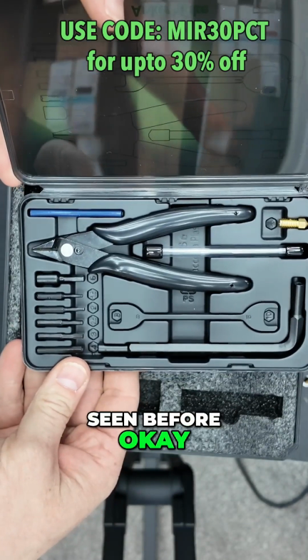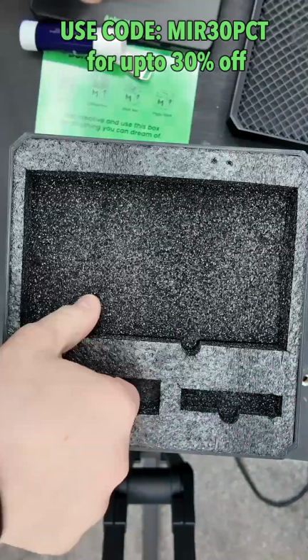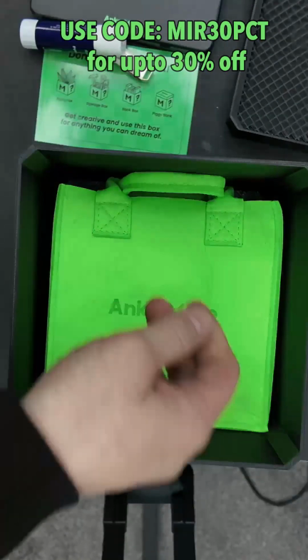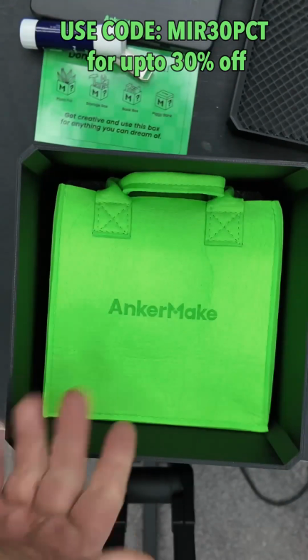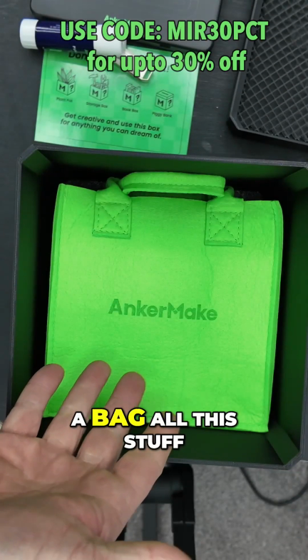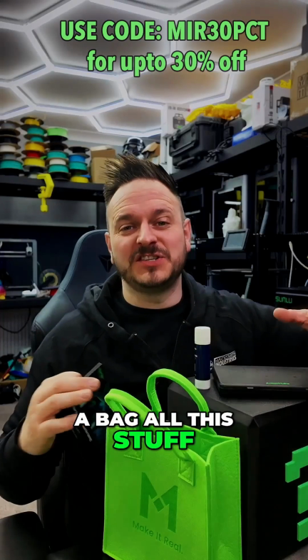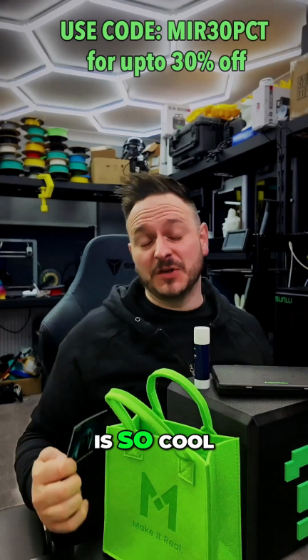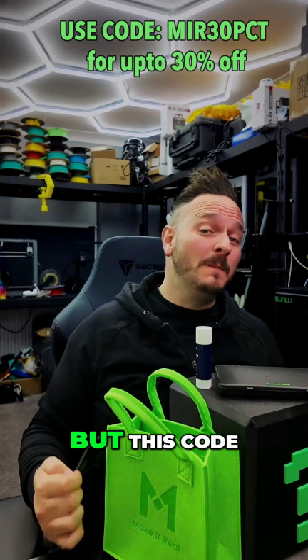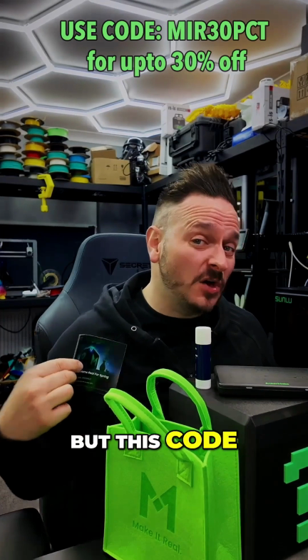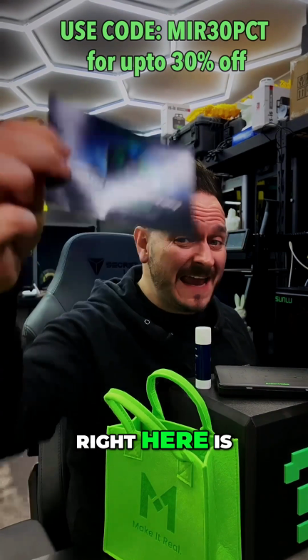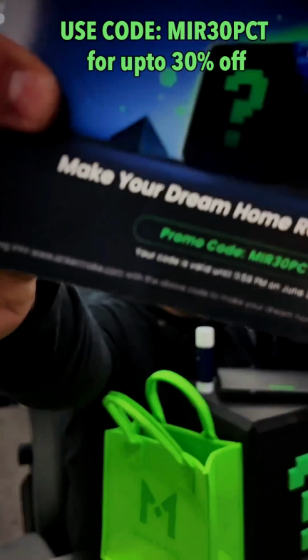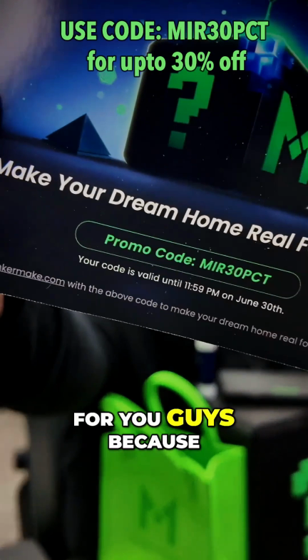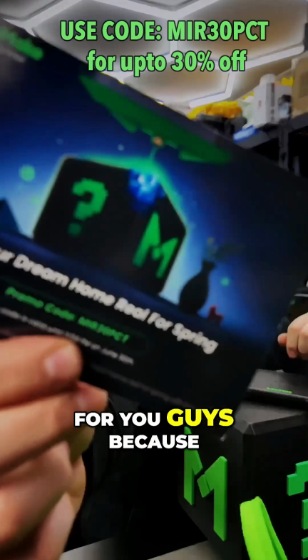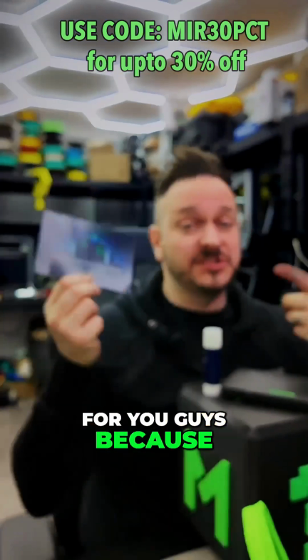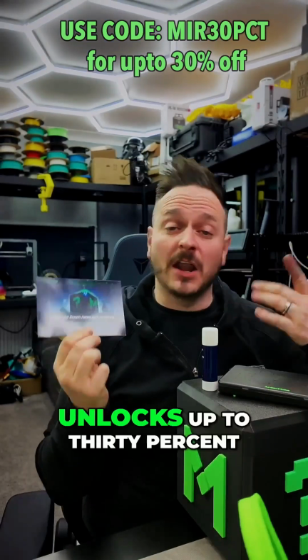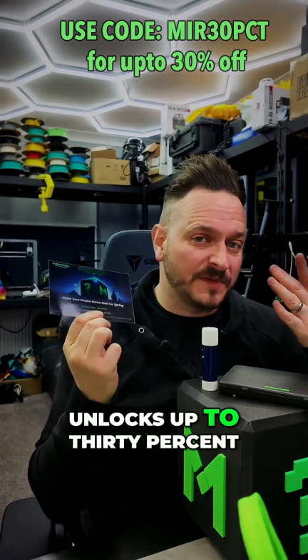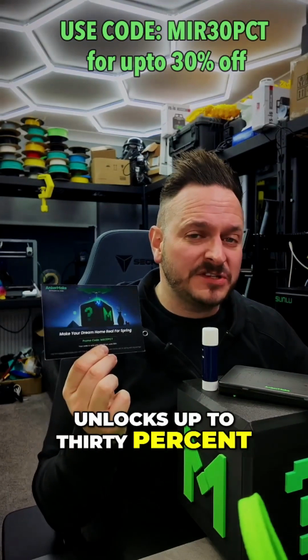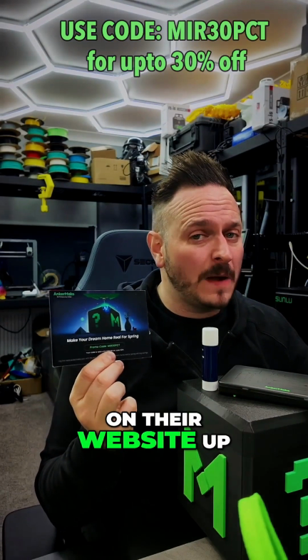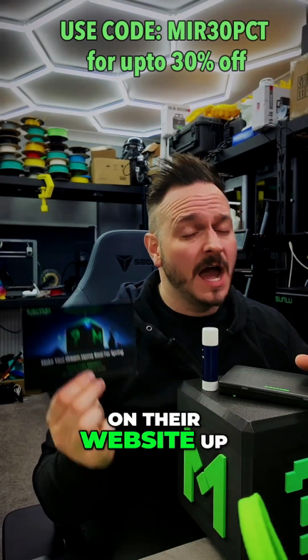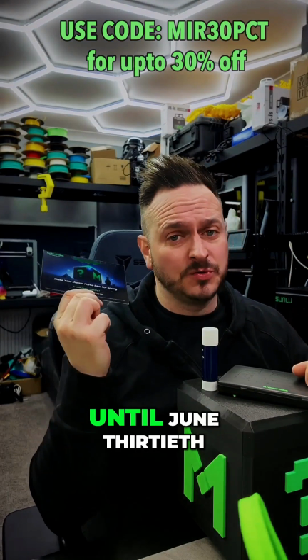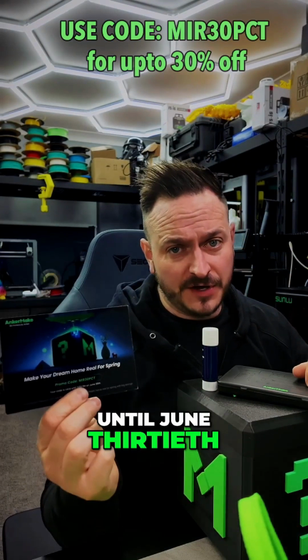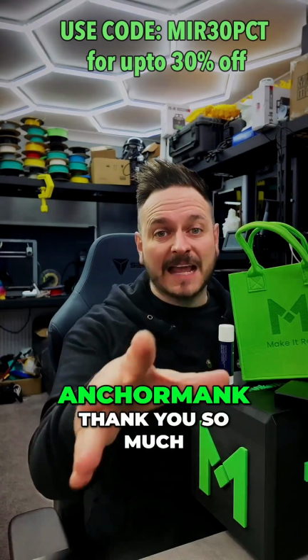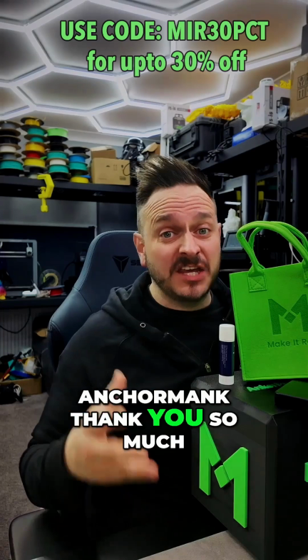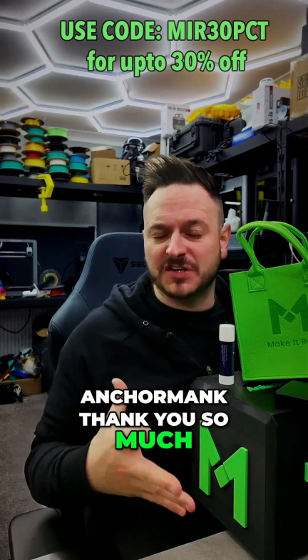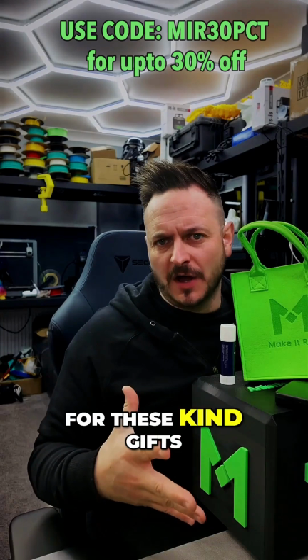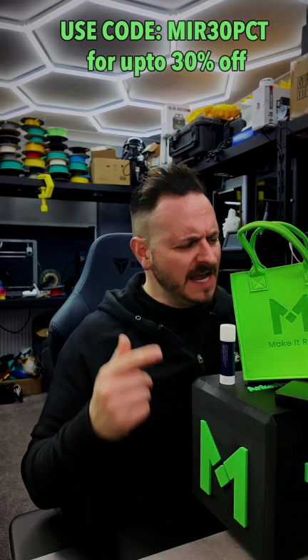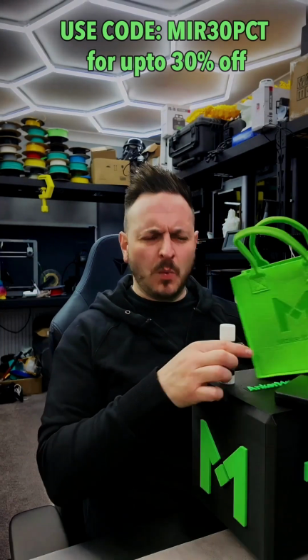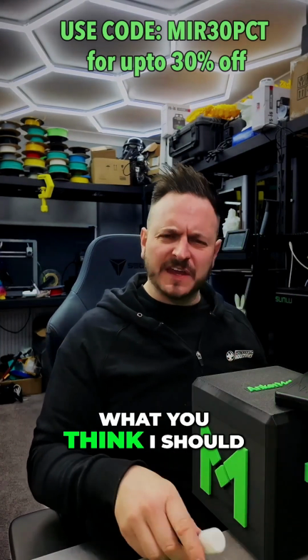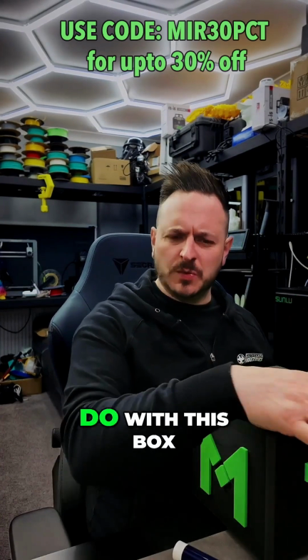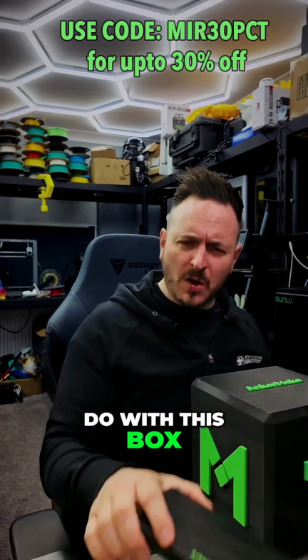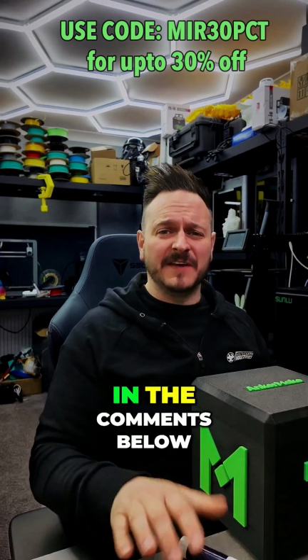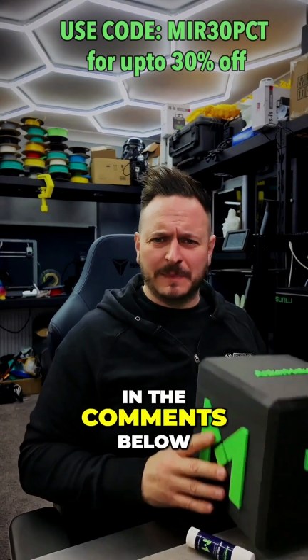Now we have a bag. All this stuff is so cool — and this code right here is for you guys, because this code unlocks up to 30% off on their website up until June 30th. Anchor Make, thank you so much for these kind gifts. Let me know what you think I should do with this box in the comments below.